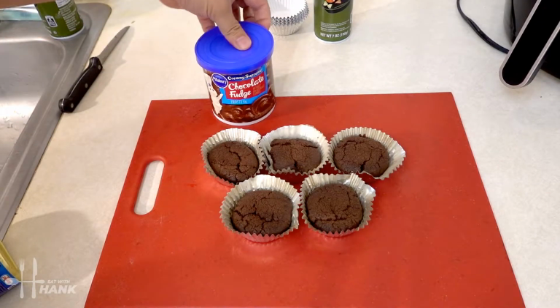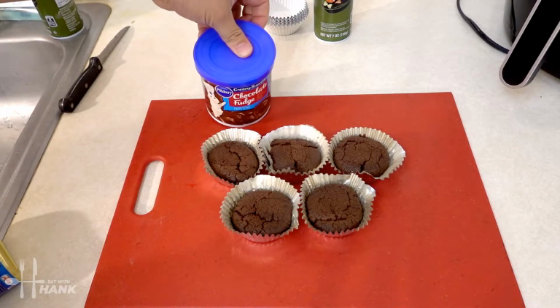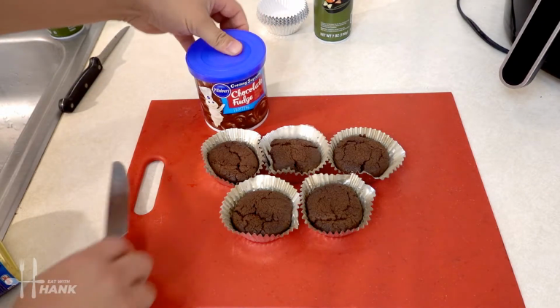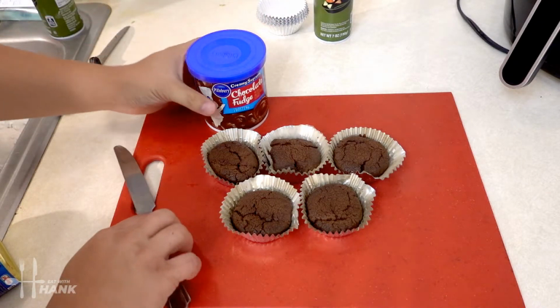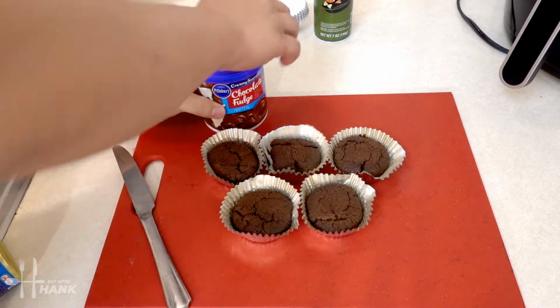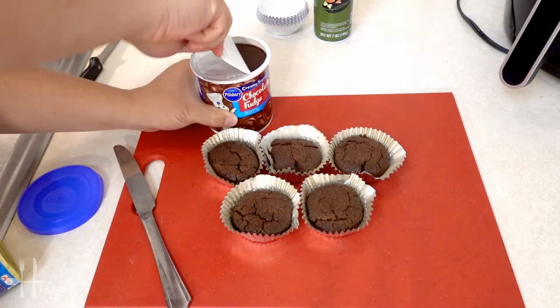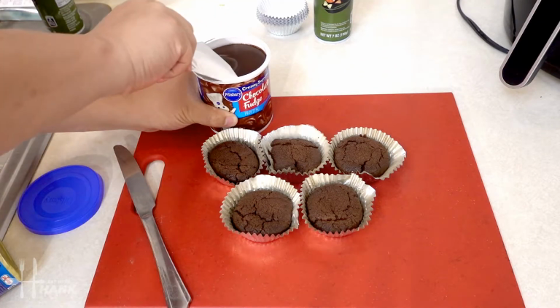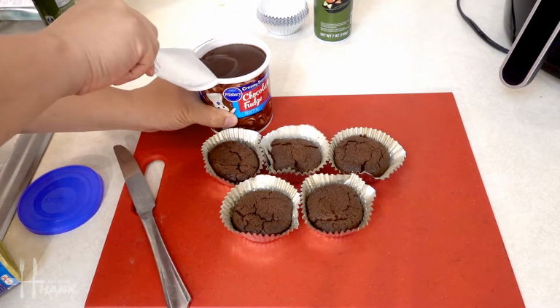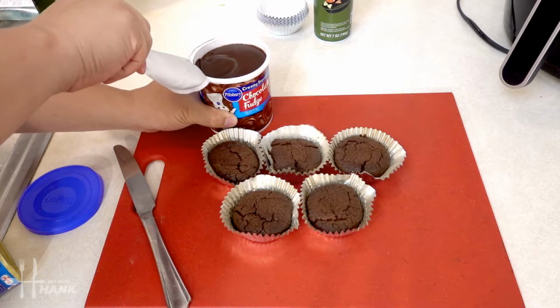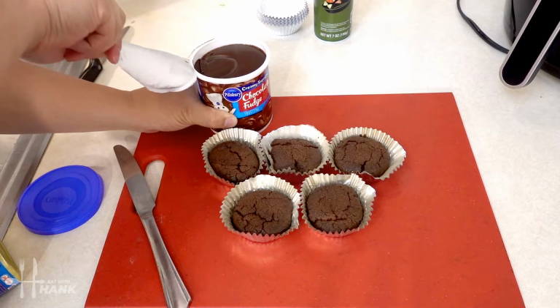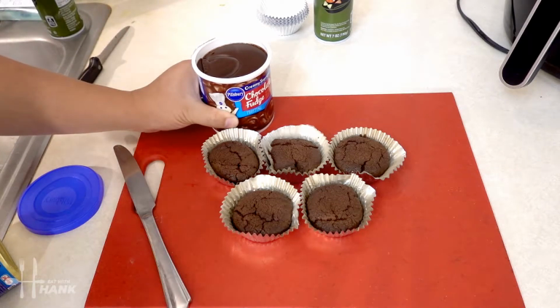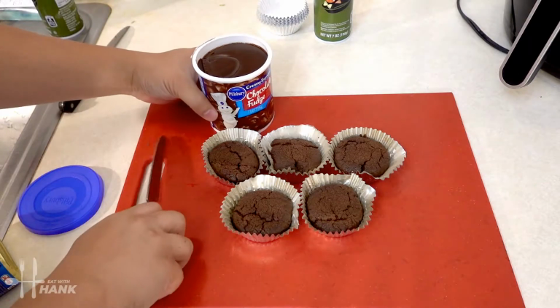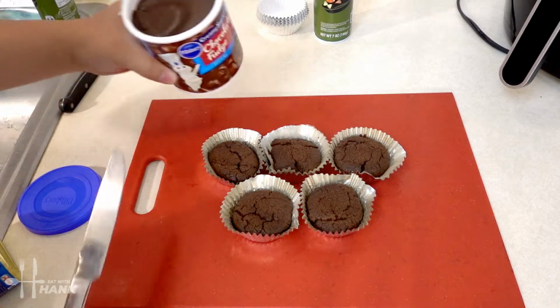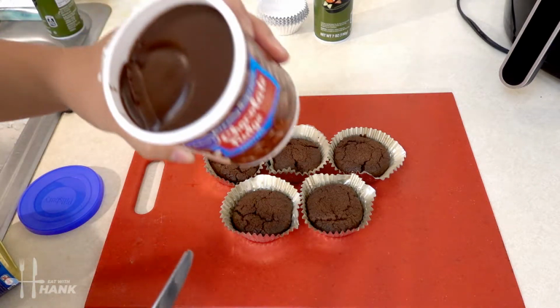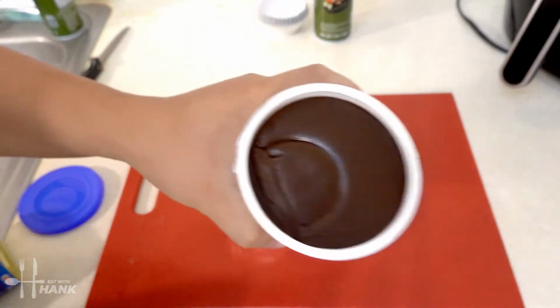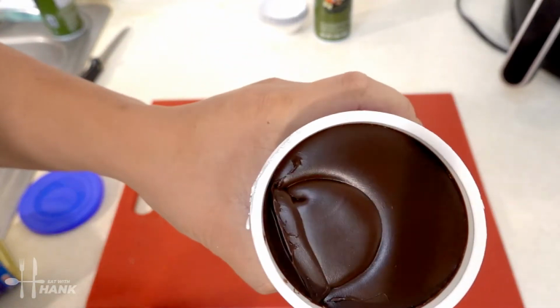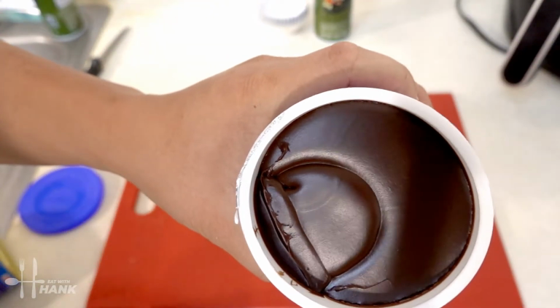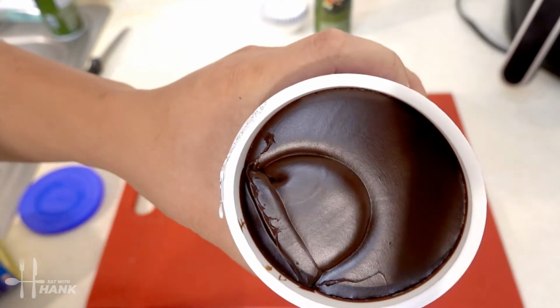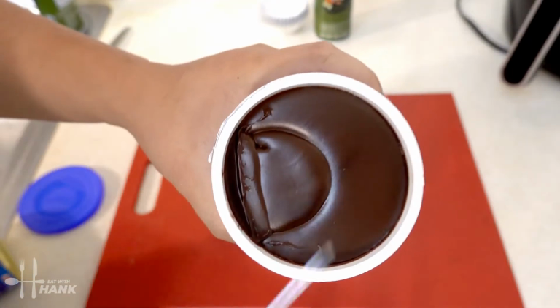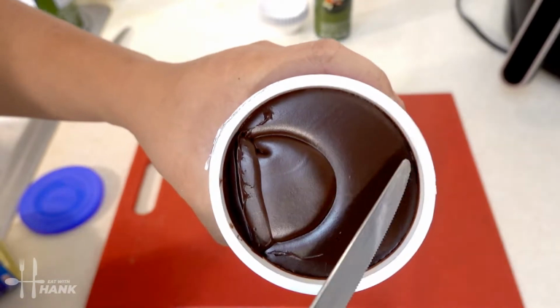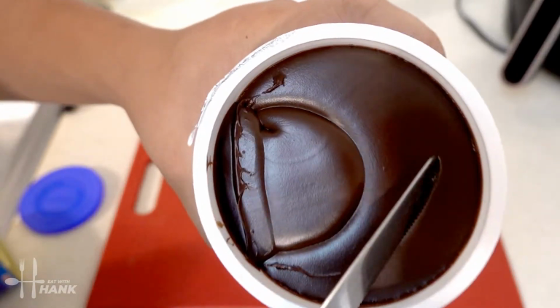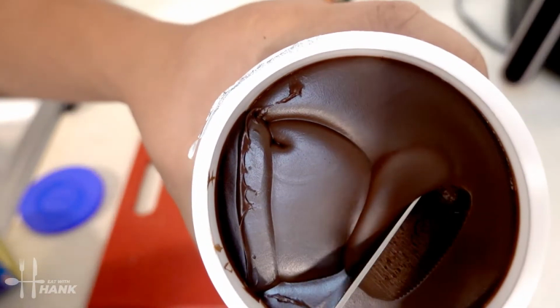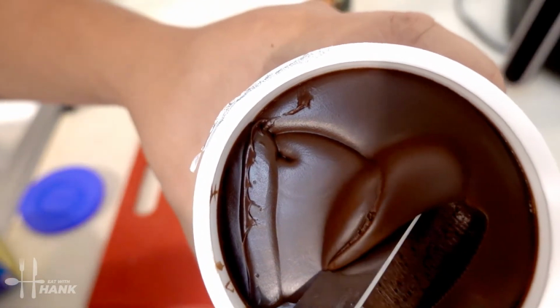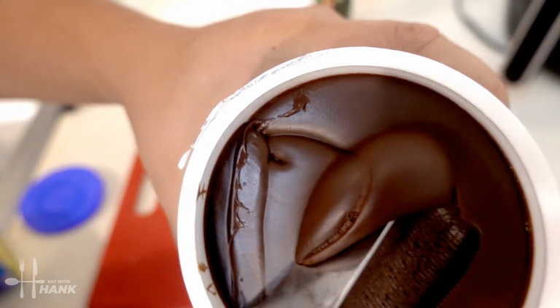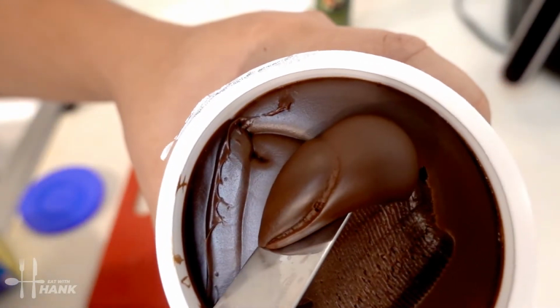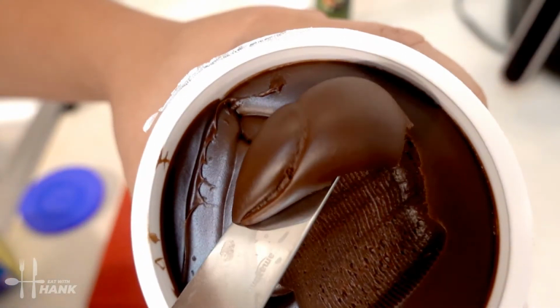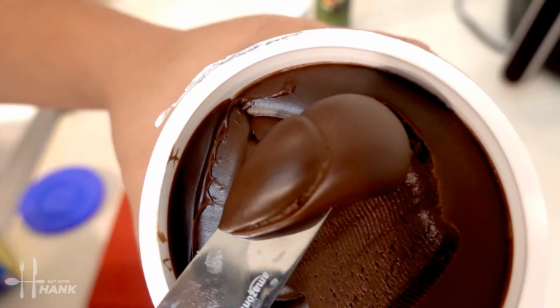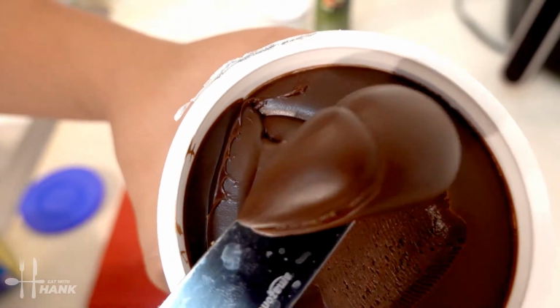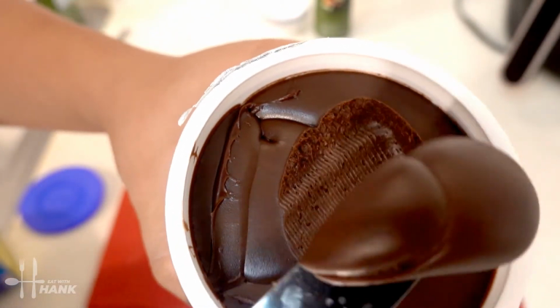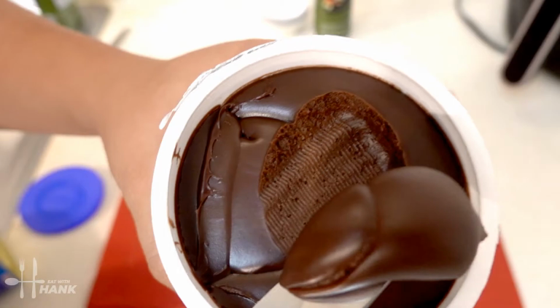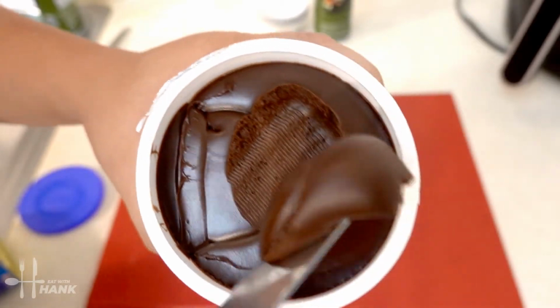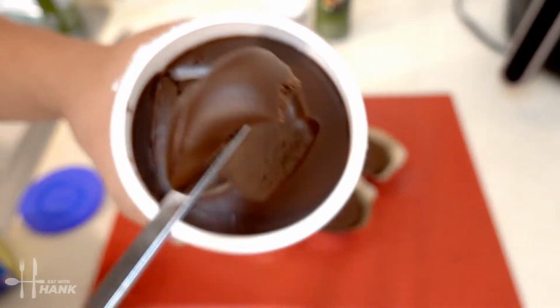Let's open it up. Wow I could just eat out of this tub. Look how rich it is. Oh boy. It looks really good.